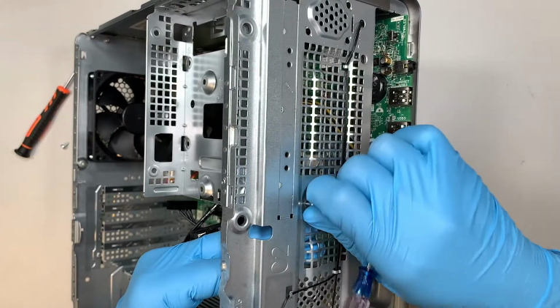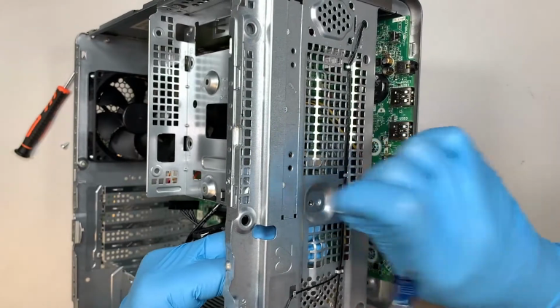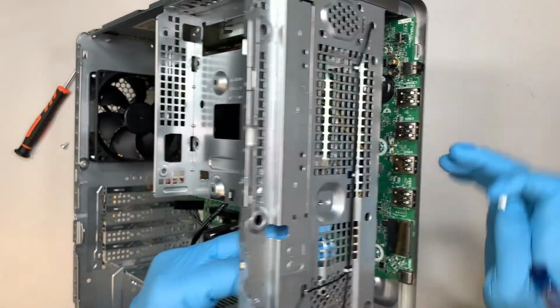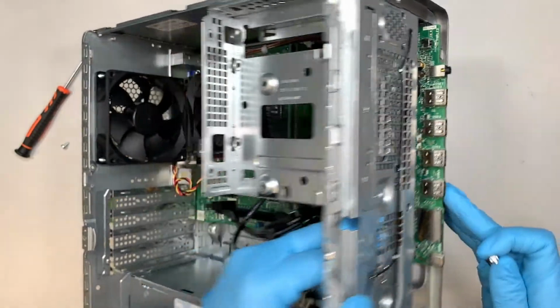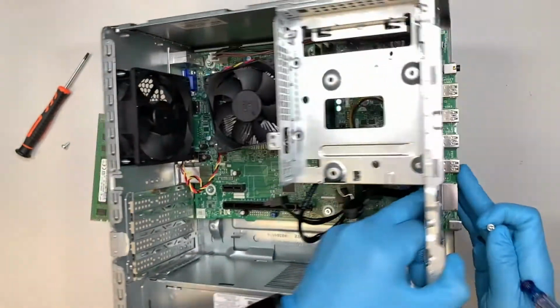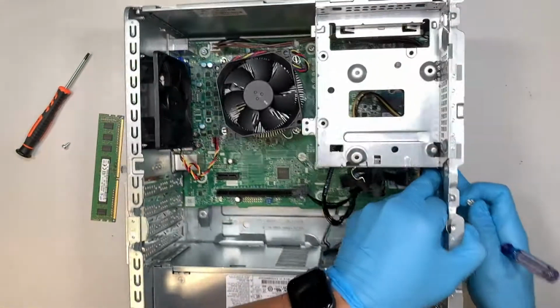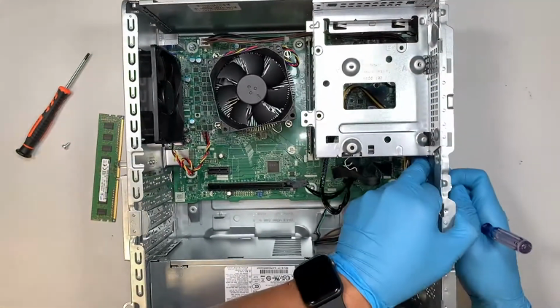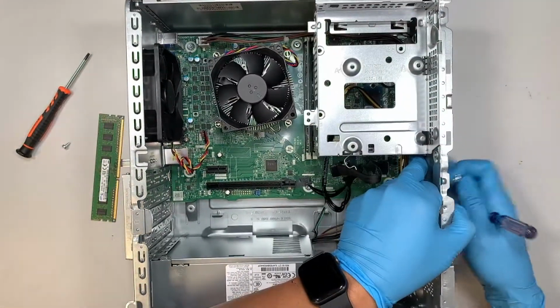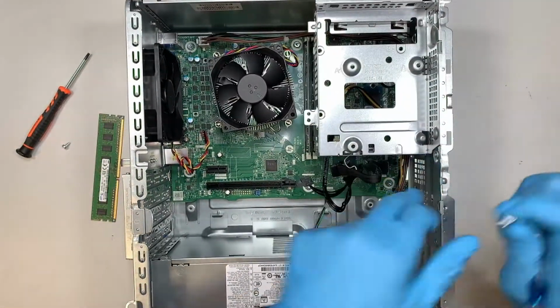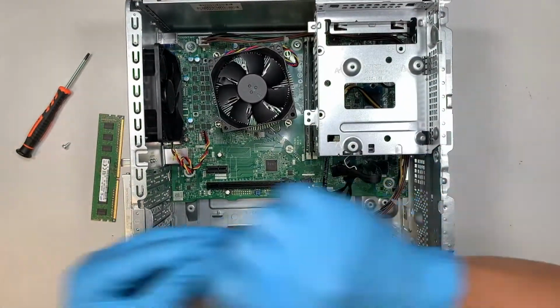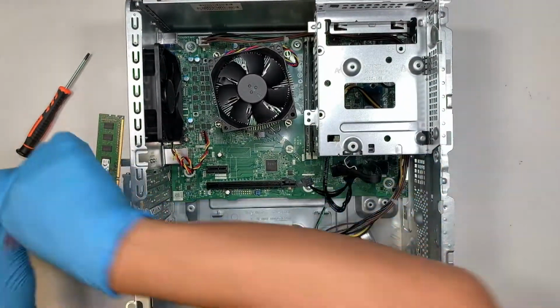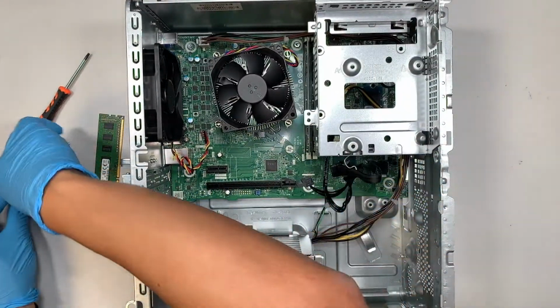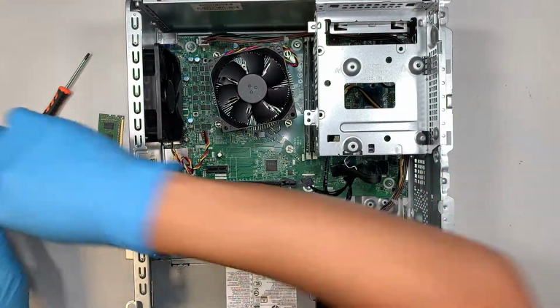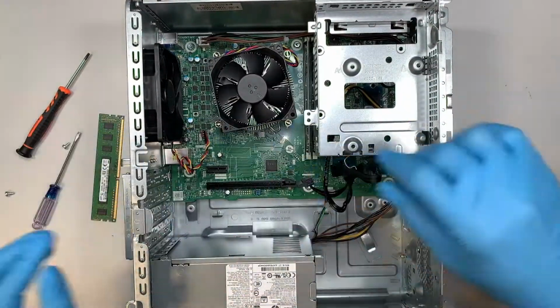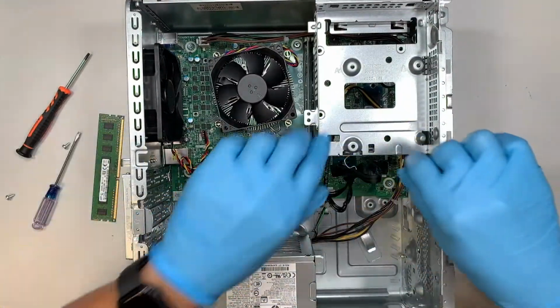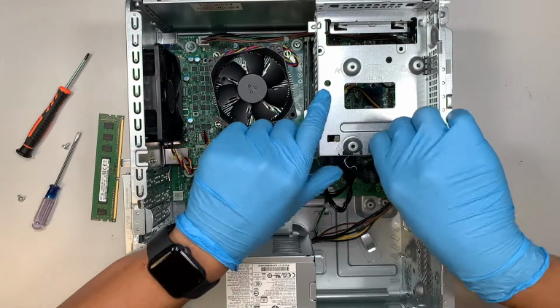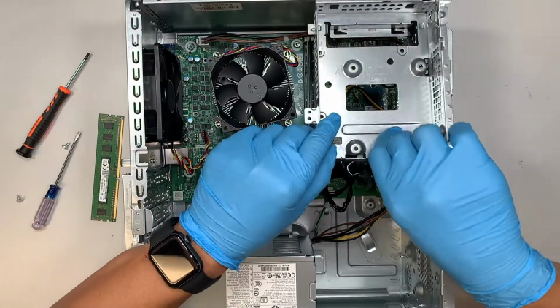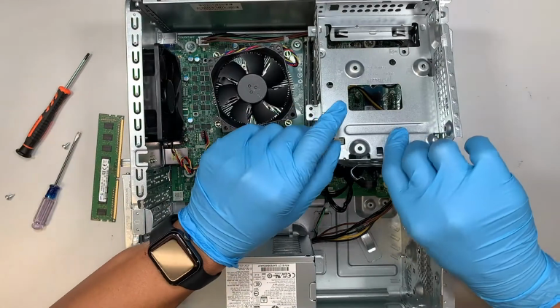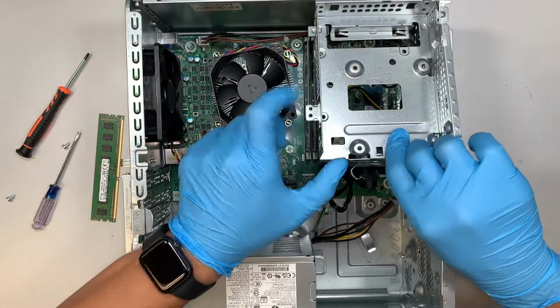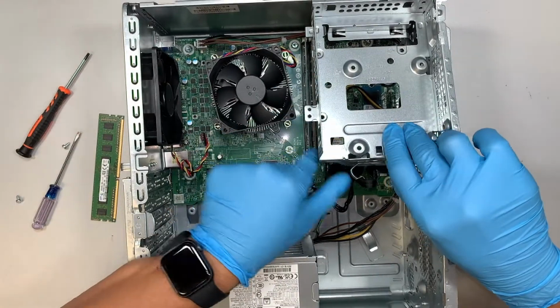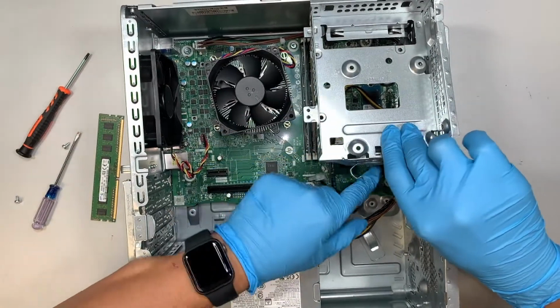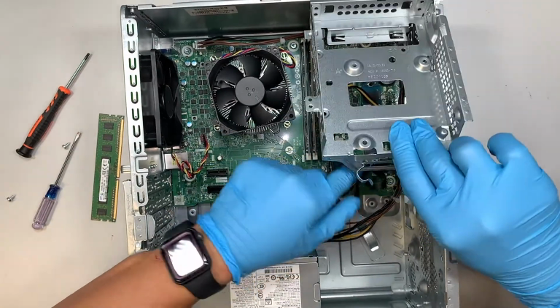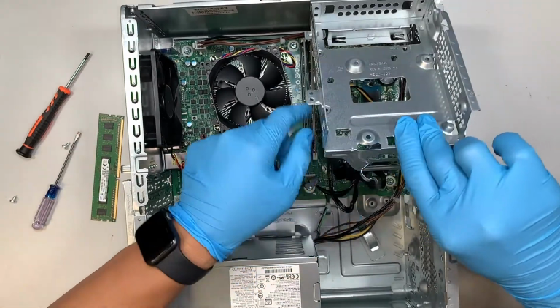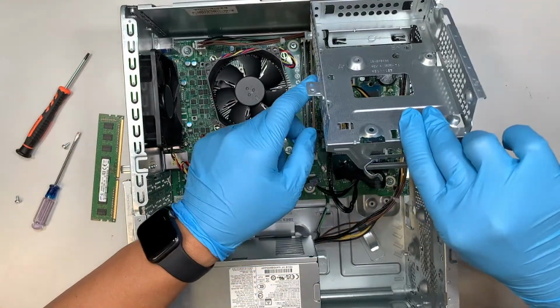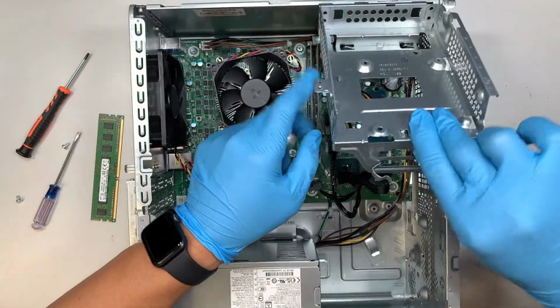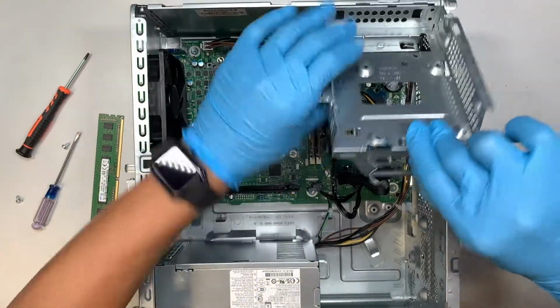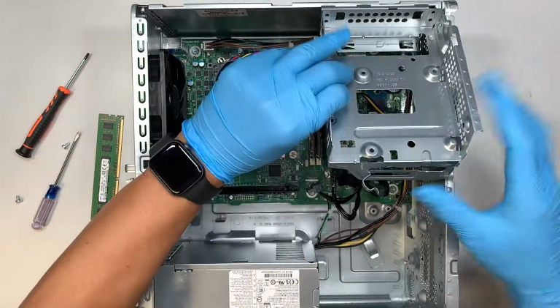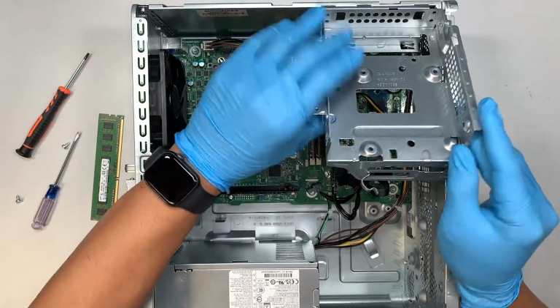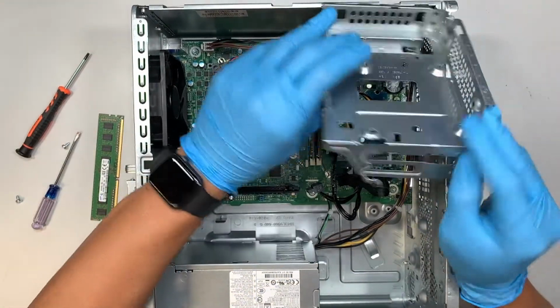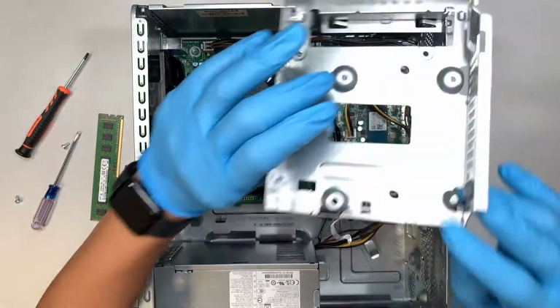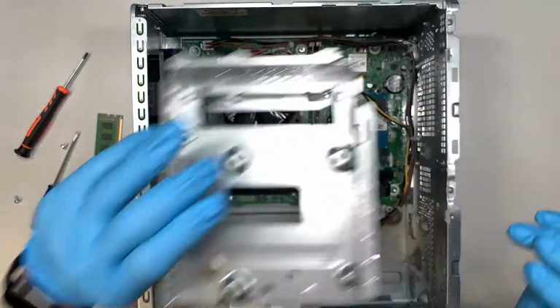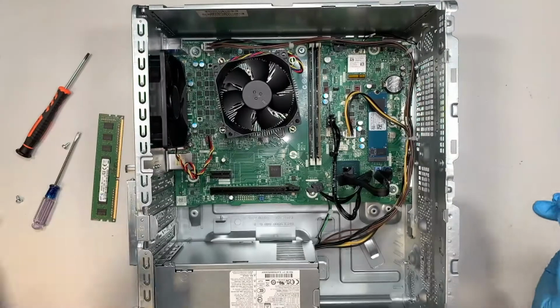Once you have removed that one screw, you can flip open that bracket — the little bay — and remove it.